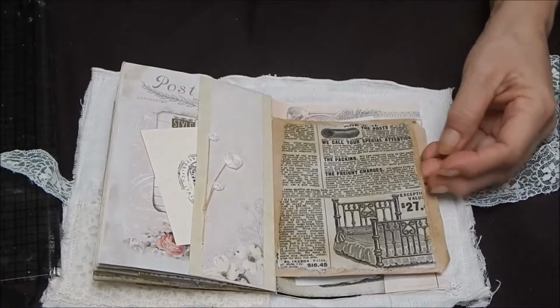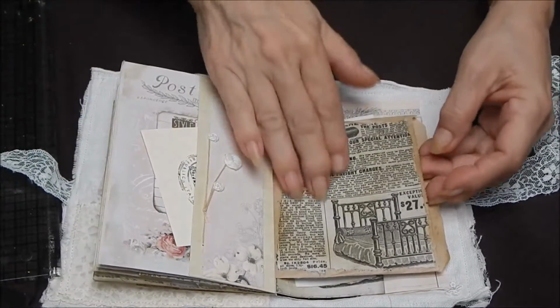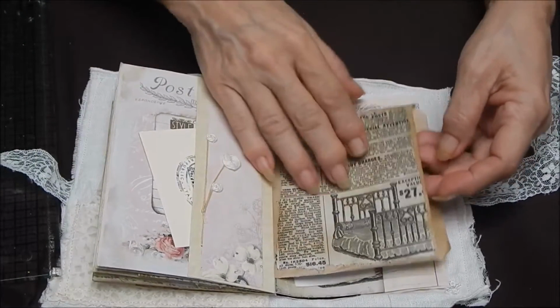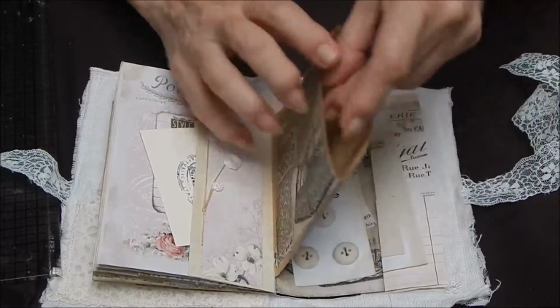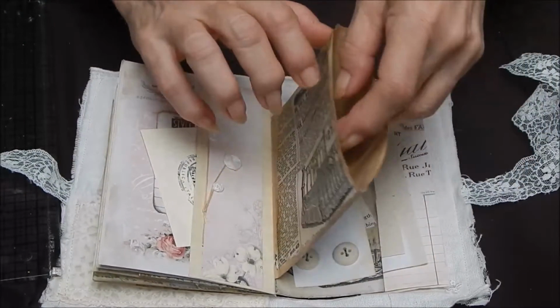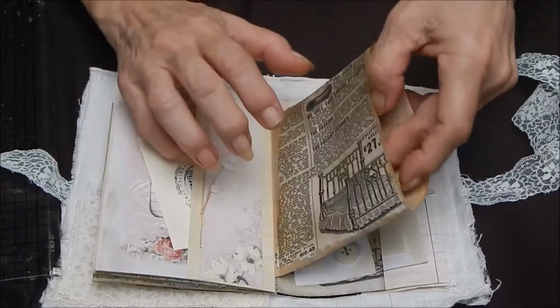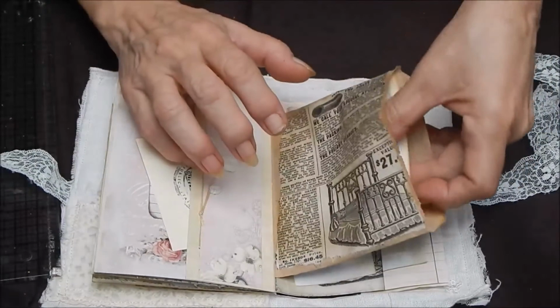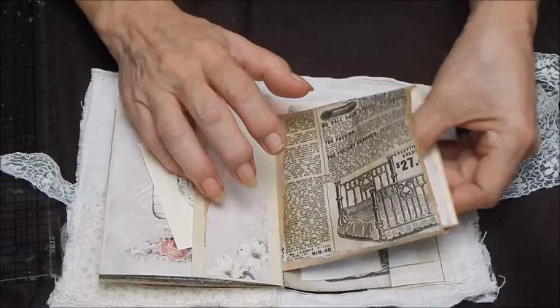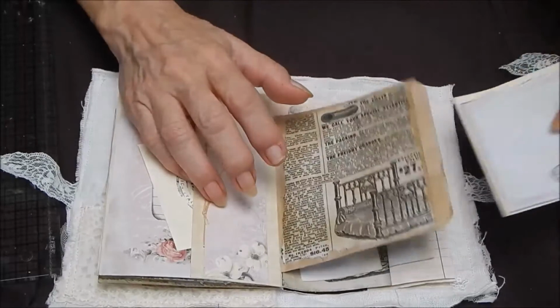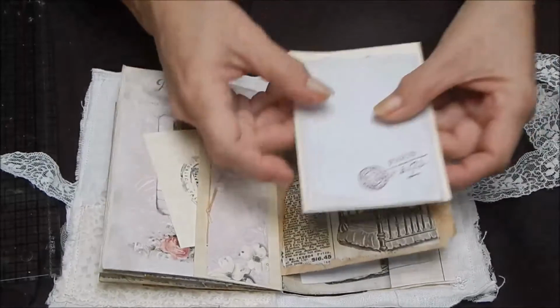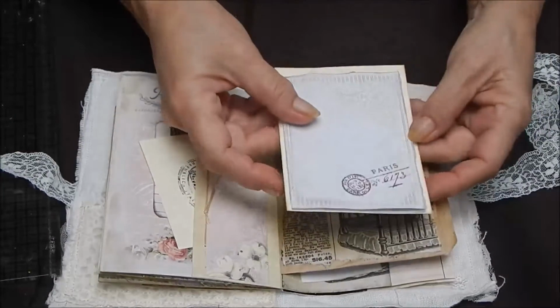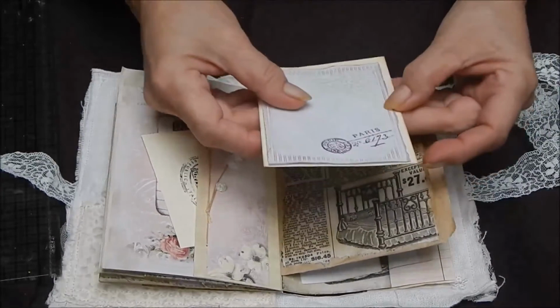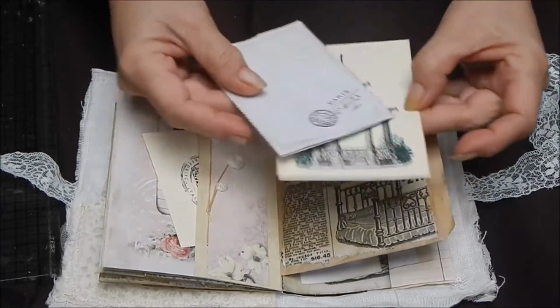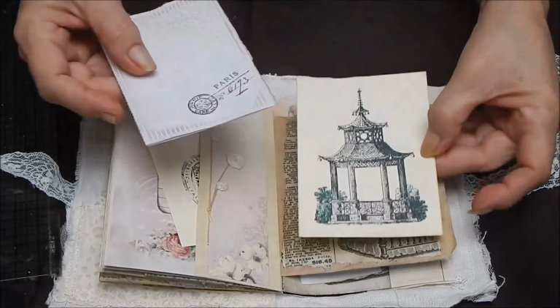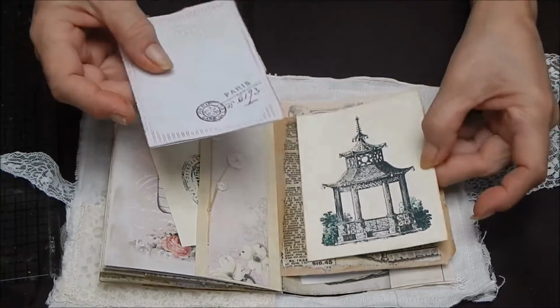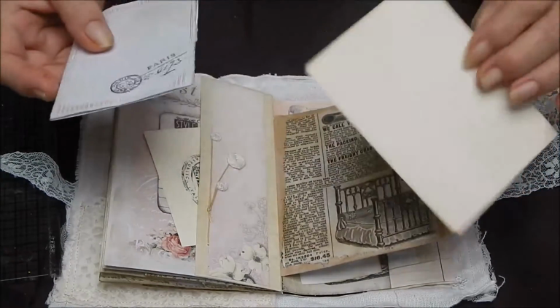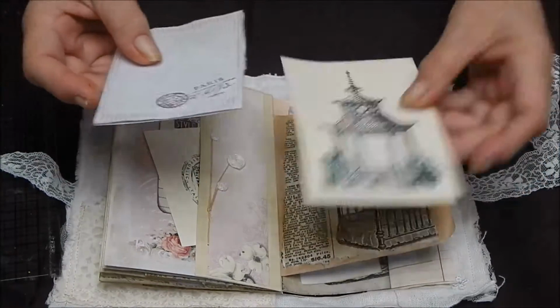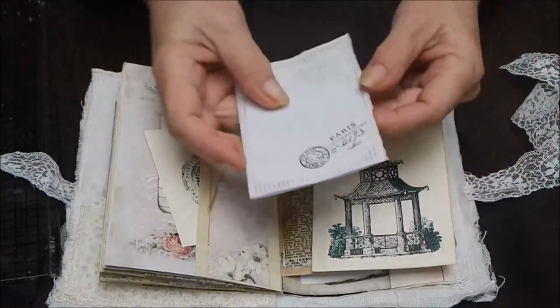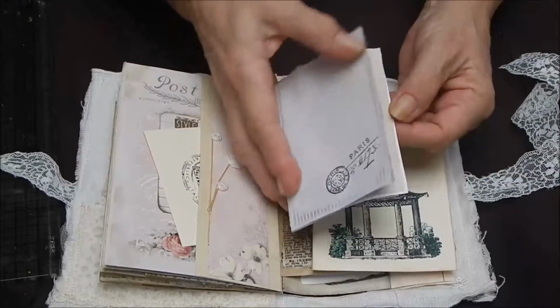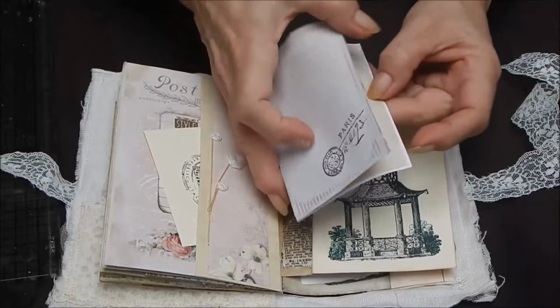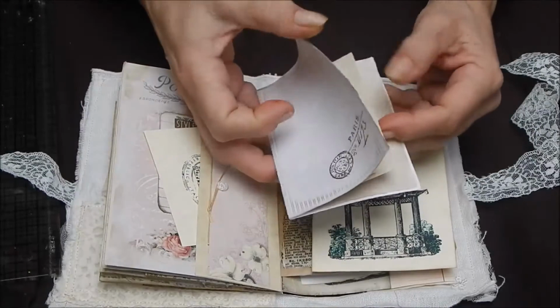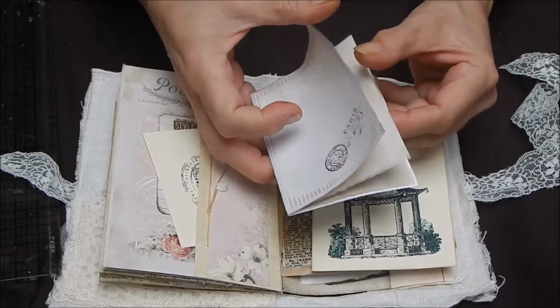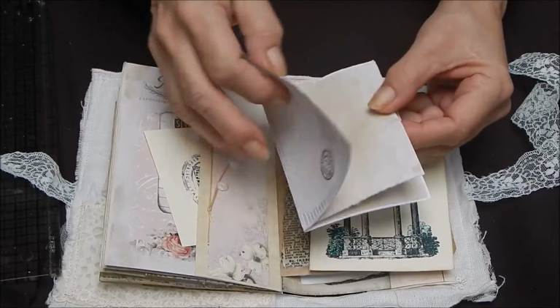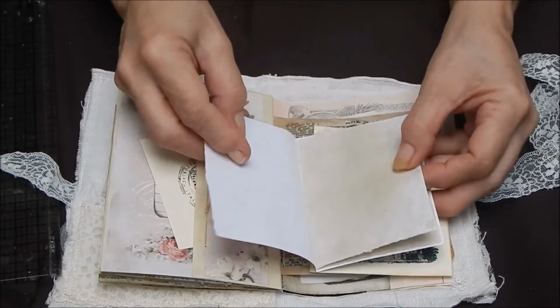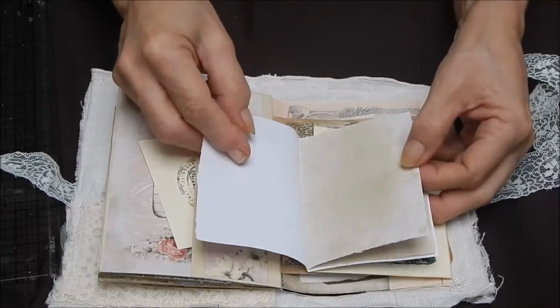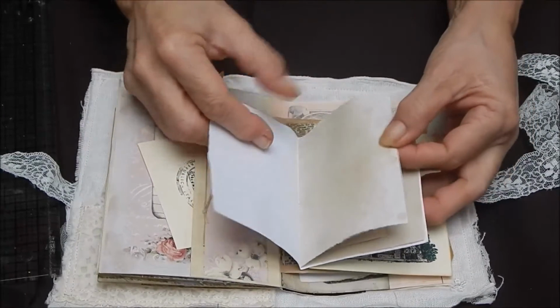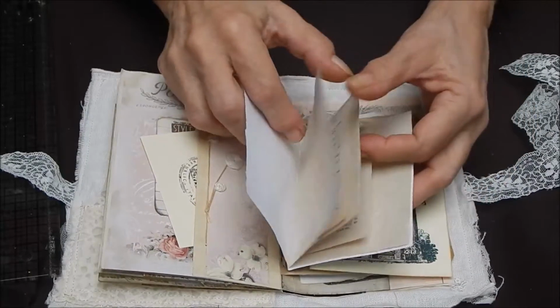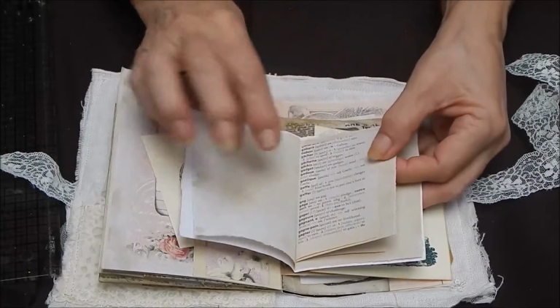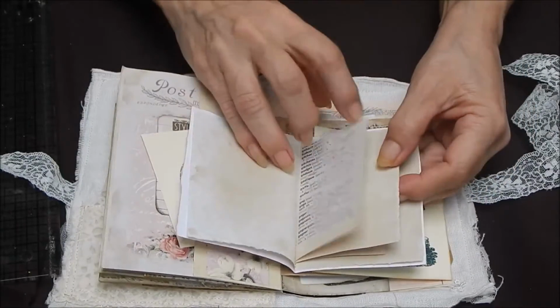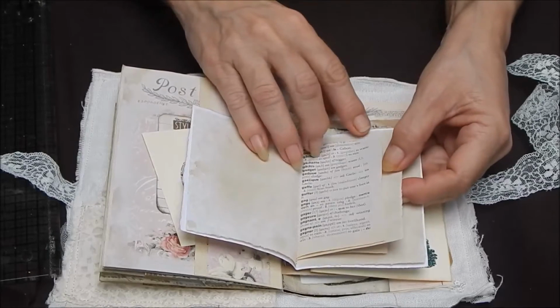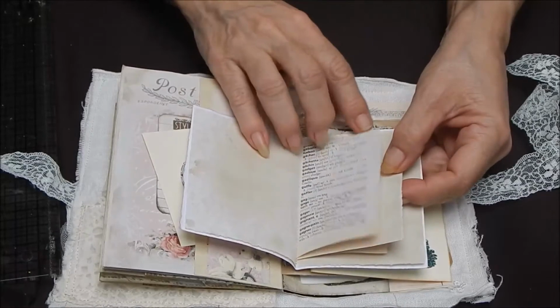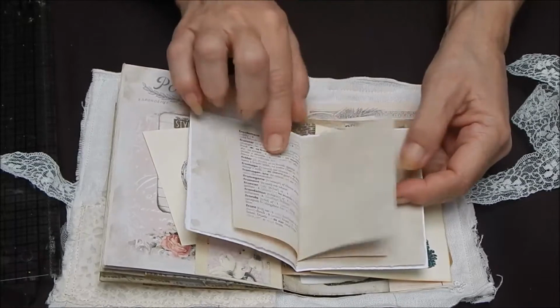Some ephemera here. There's a little card to write on and a little booklet — it's got coffee-dyed paper in it and a book page in French.